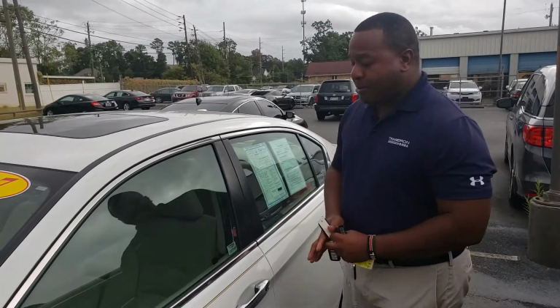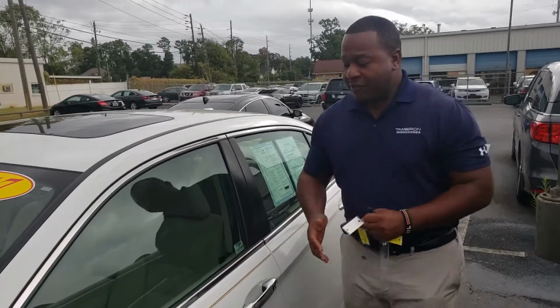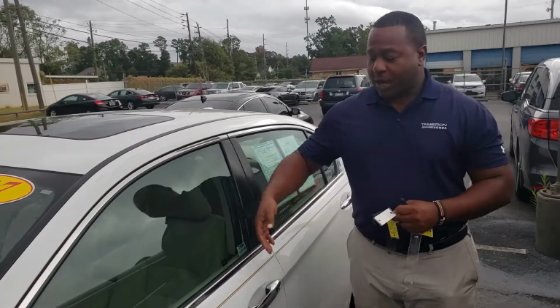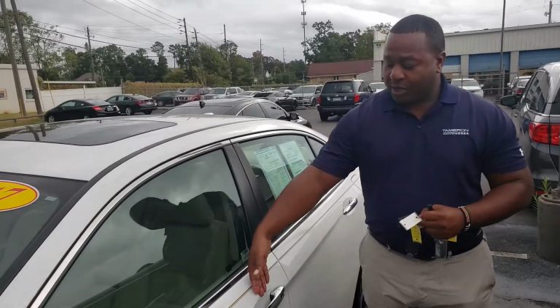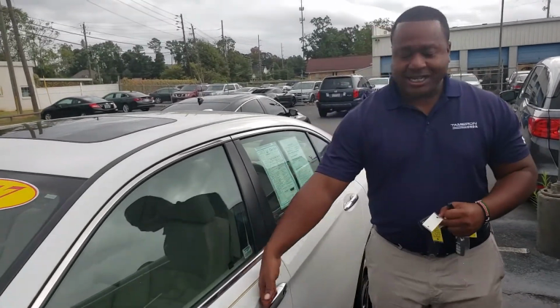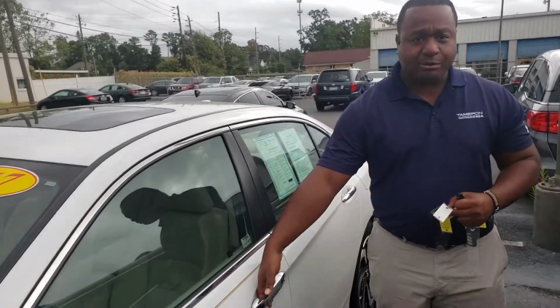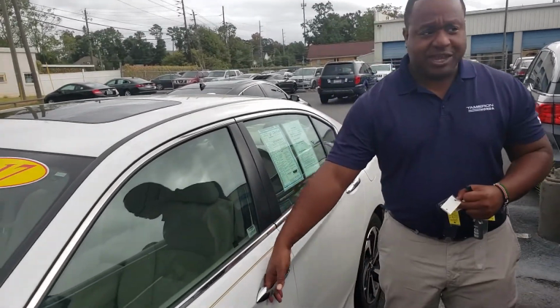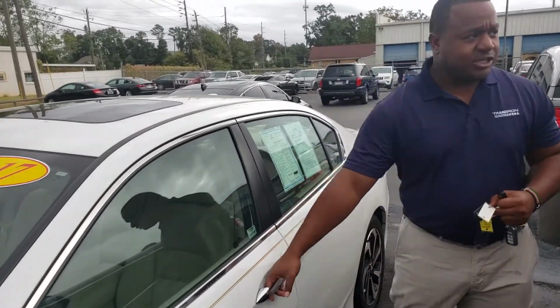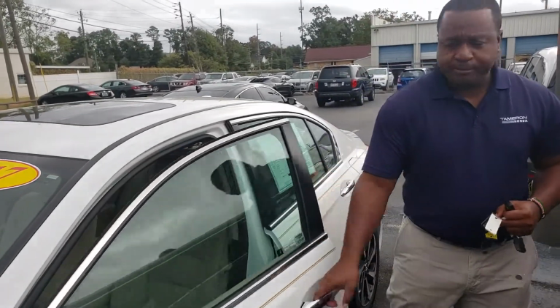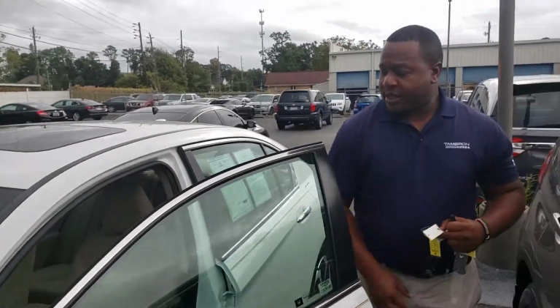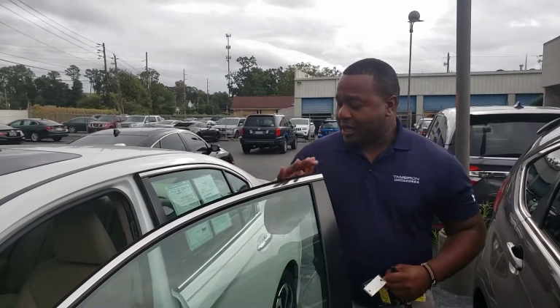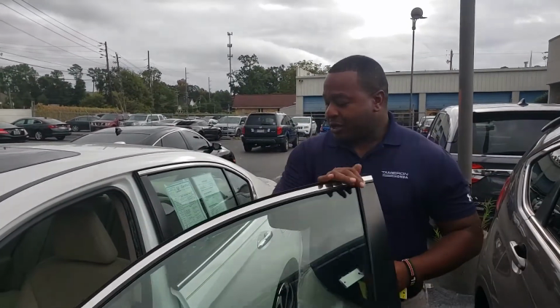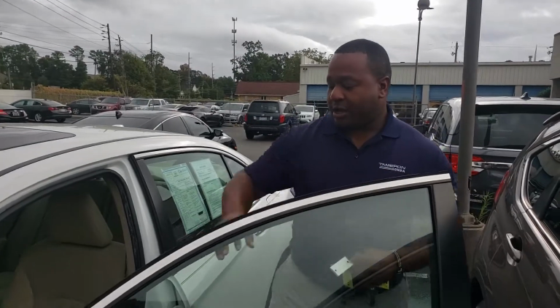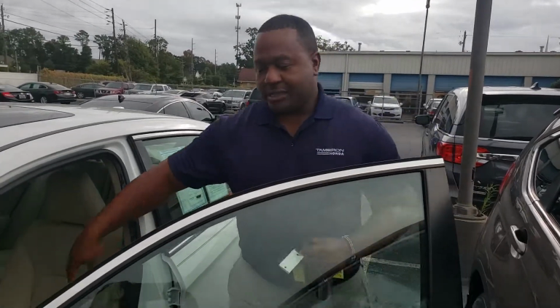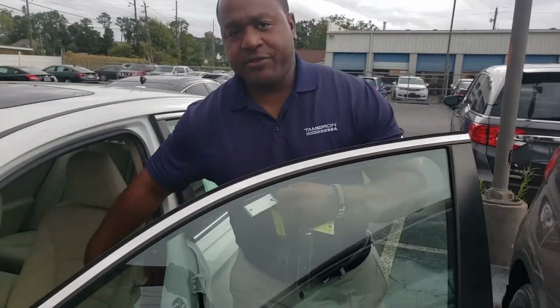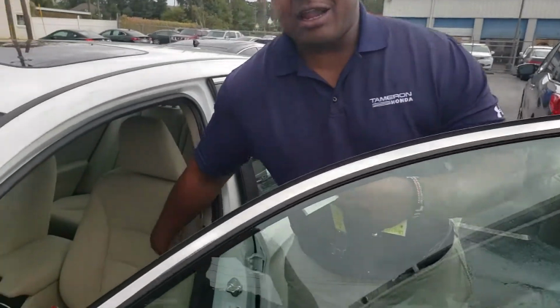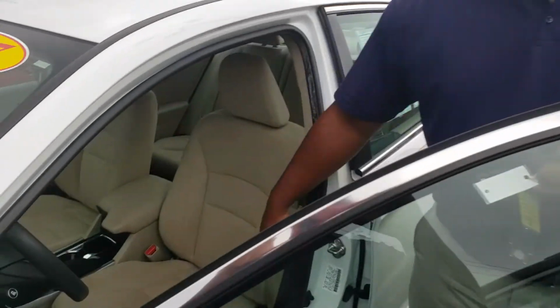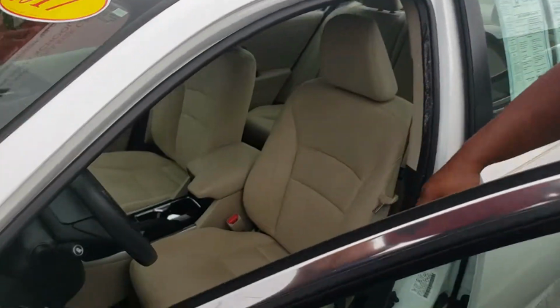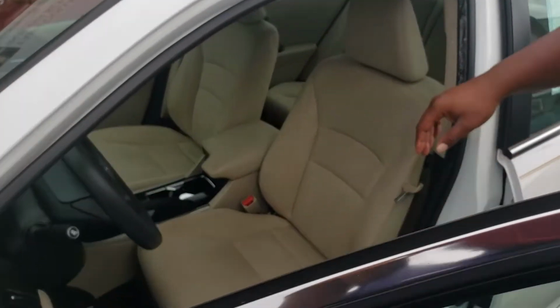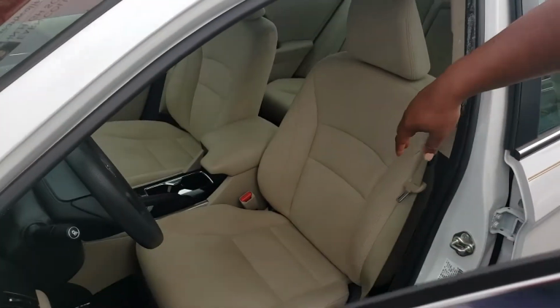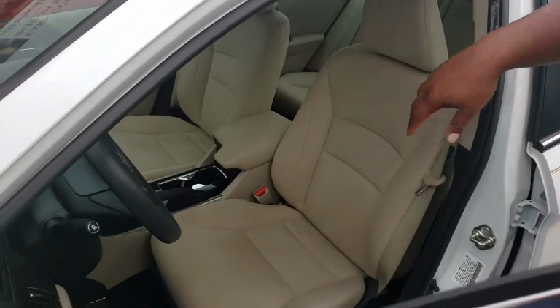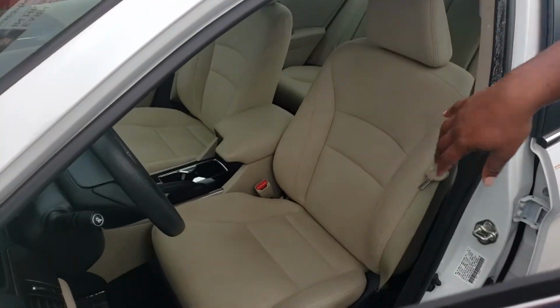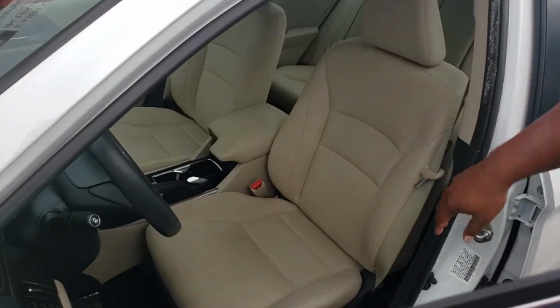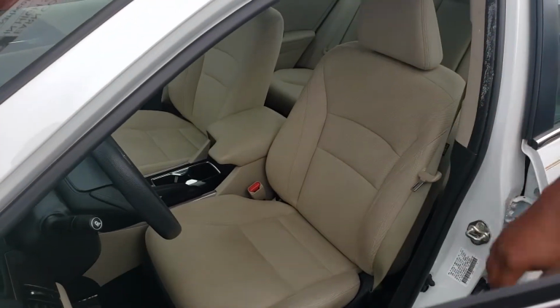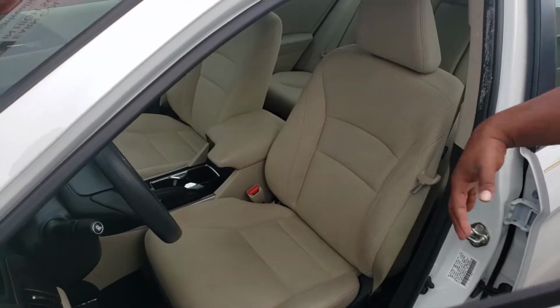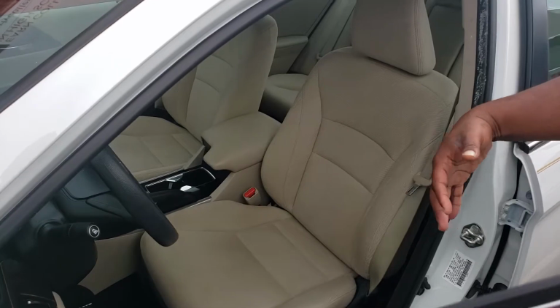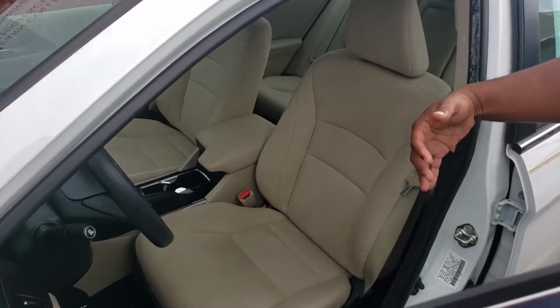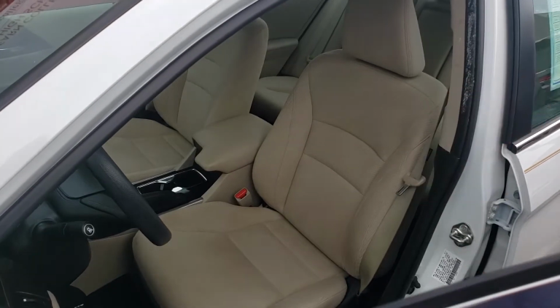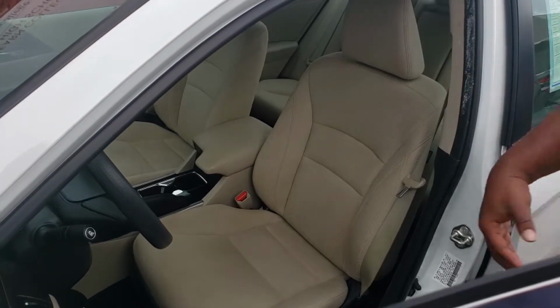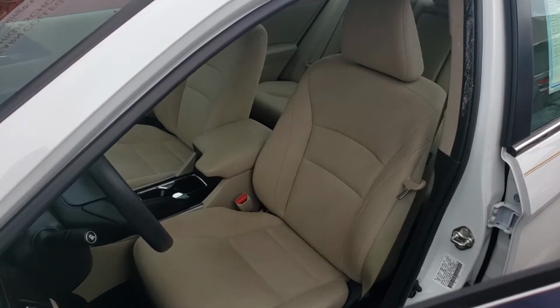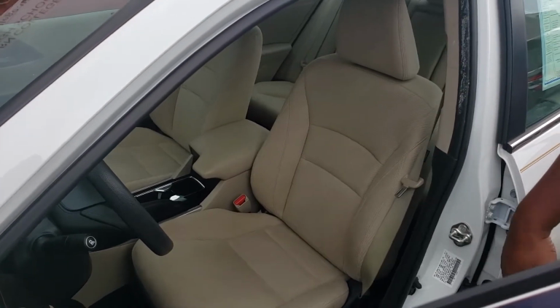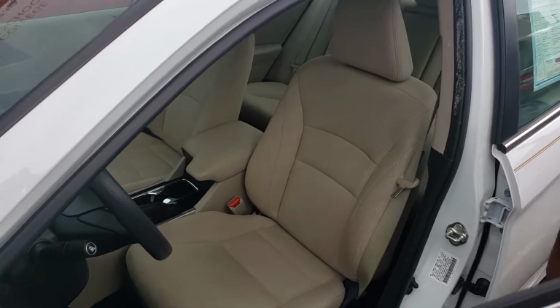Another thing you'll really like is it comes with keyless entry. If you look here, it's got Corinthian cloth seats inside — very stain resistant, it's a microfiber blend and it's going to hold up a lot better over time.